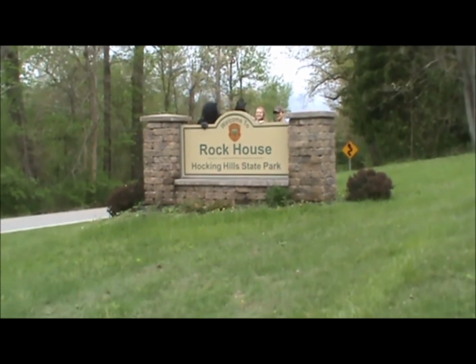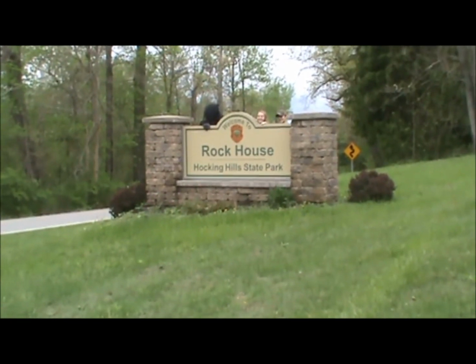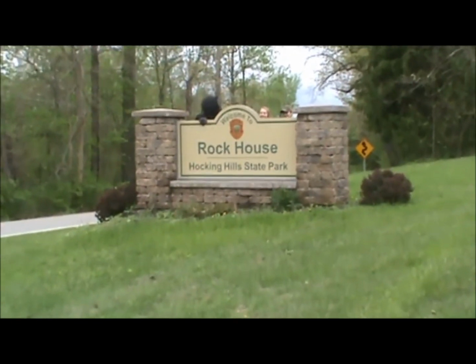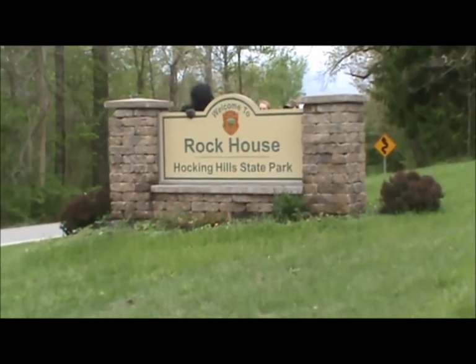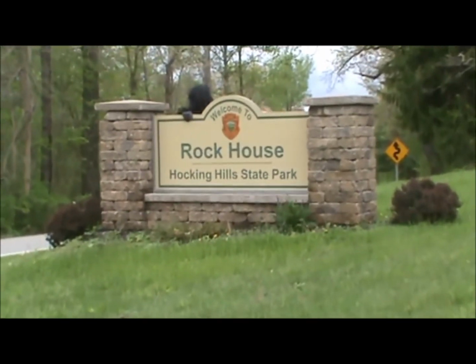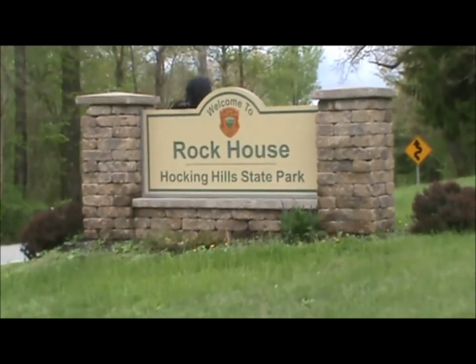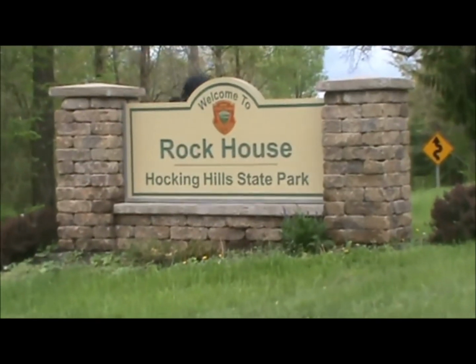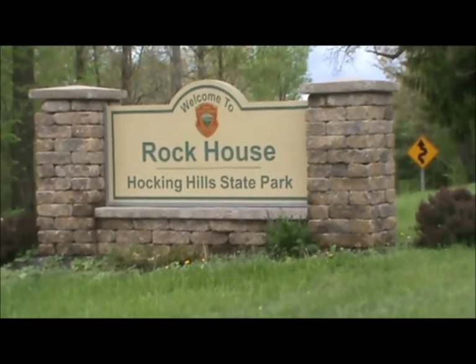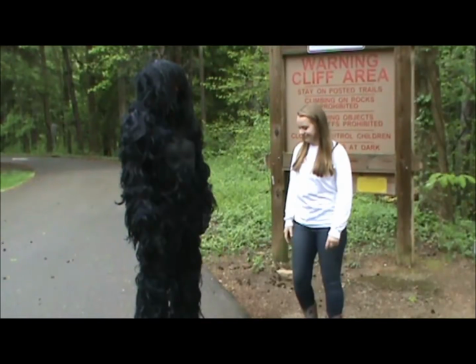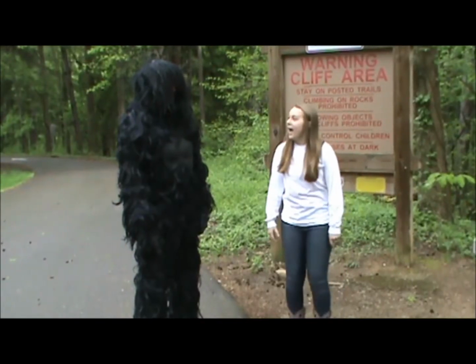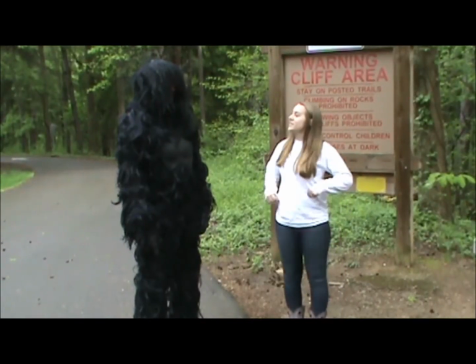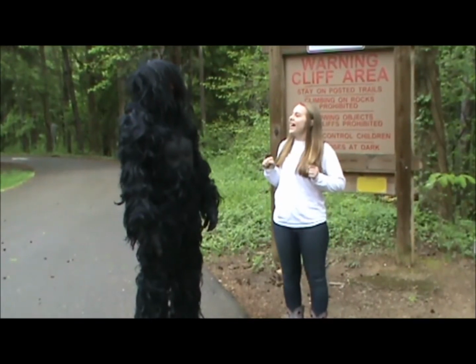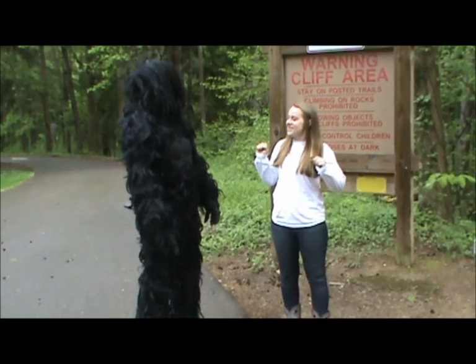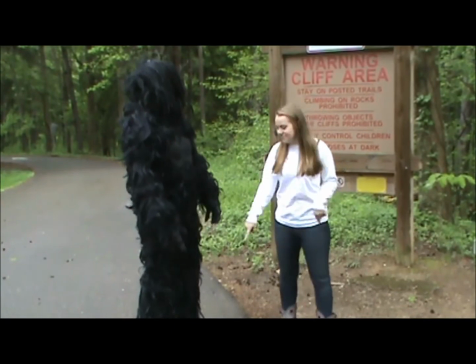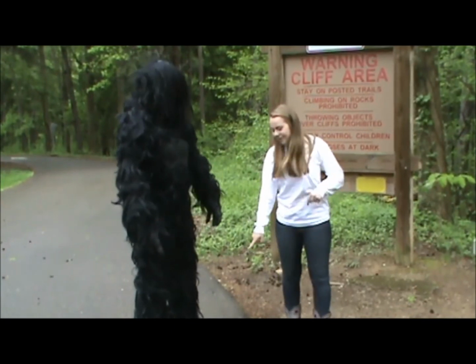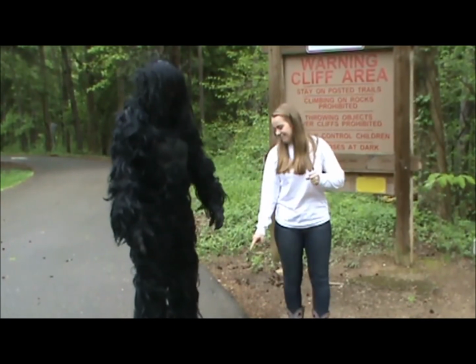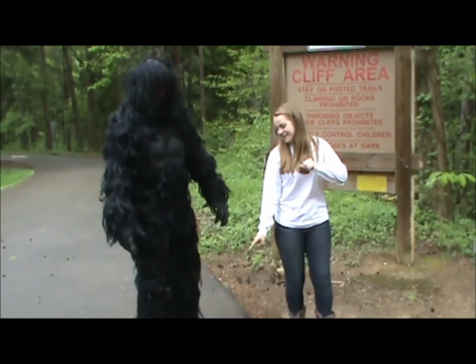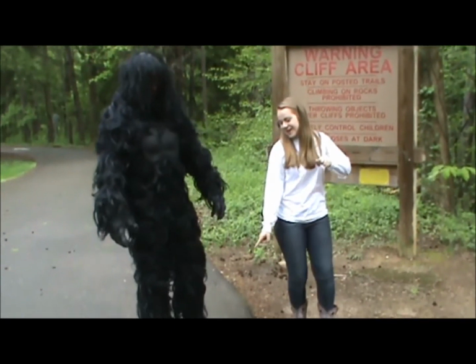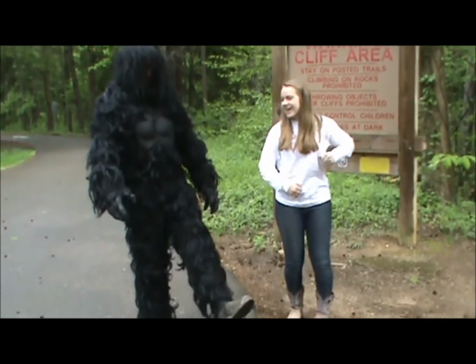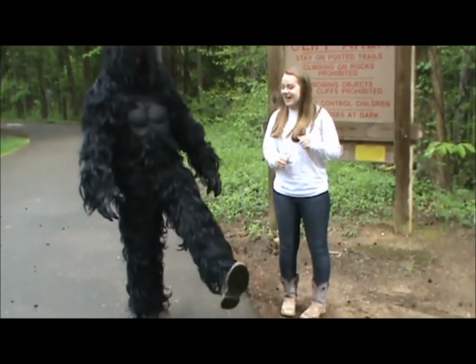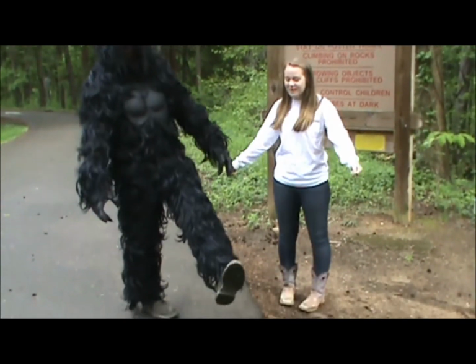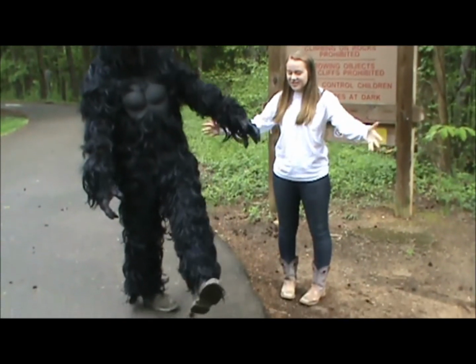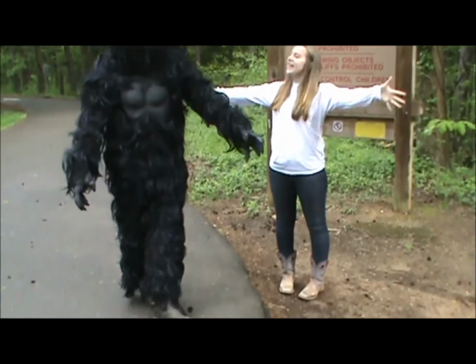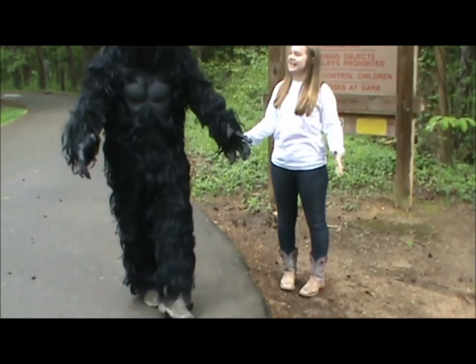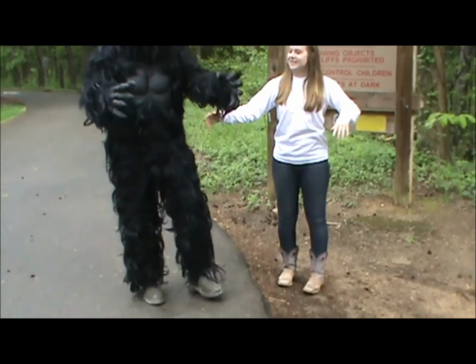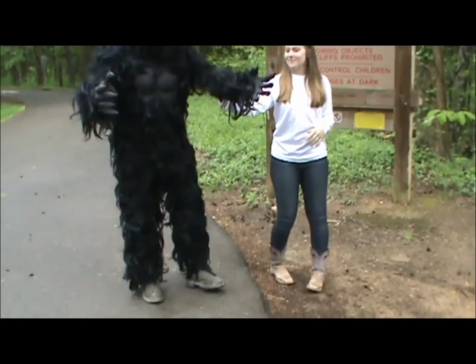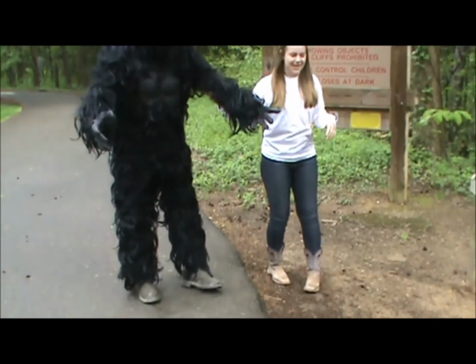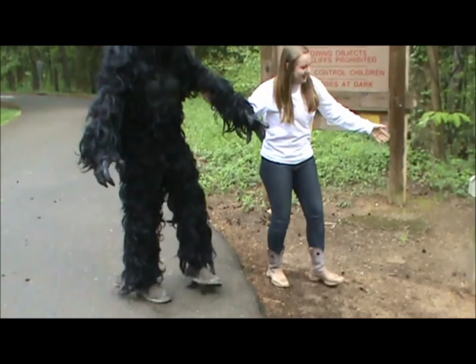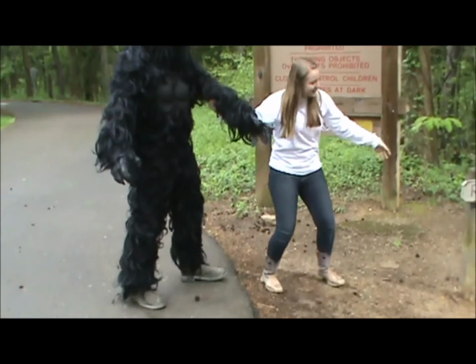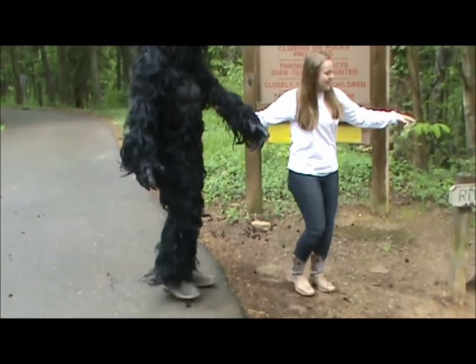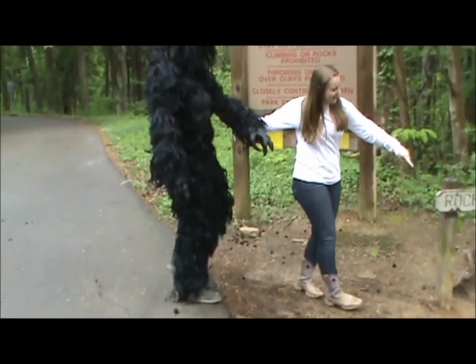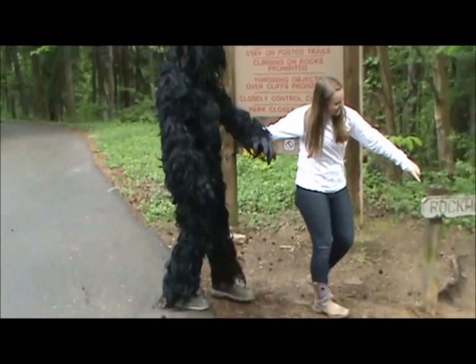I'm so glad that the new boots I bought you fit, because now you won't hurt your feet. So come on, let's go, look!